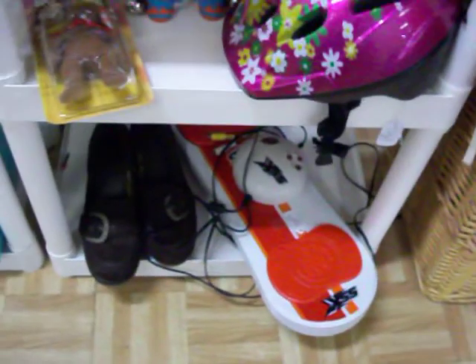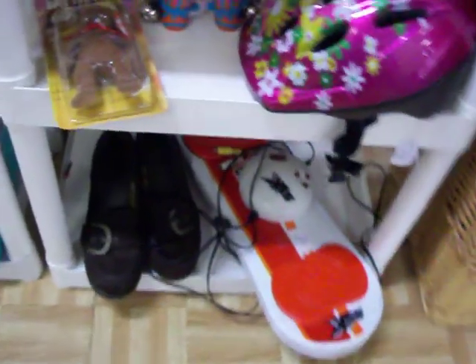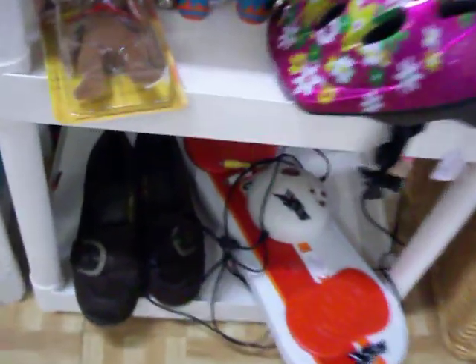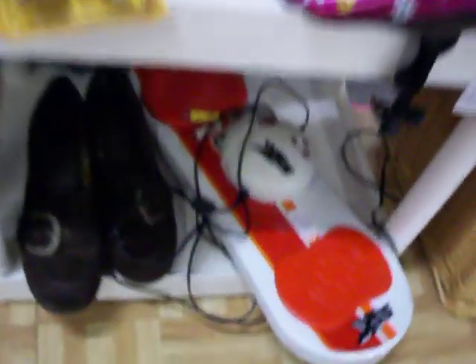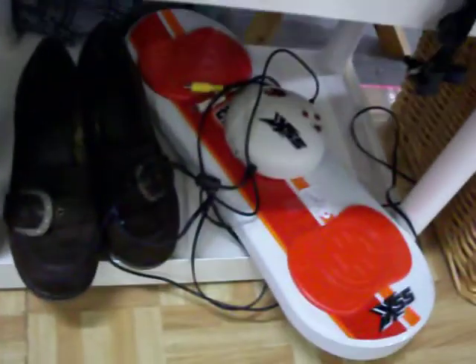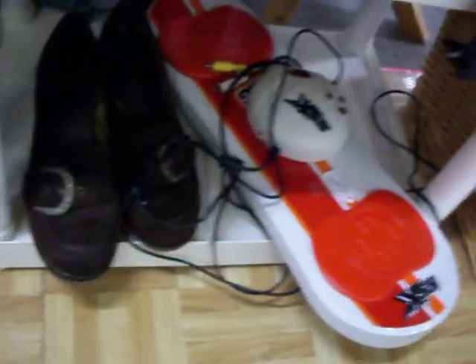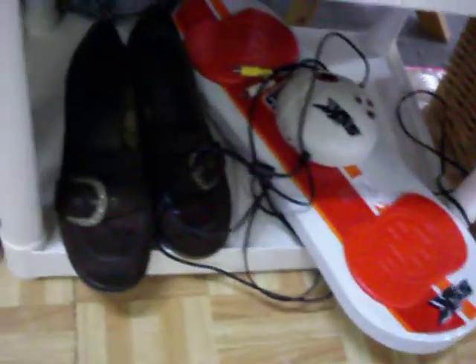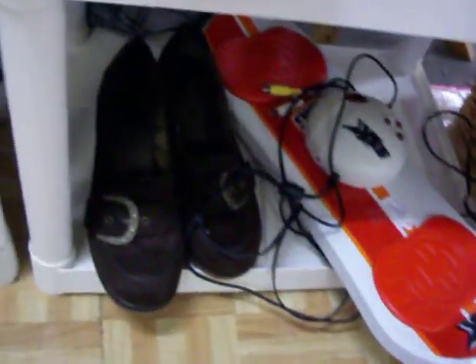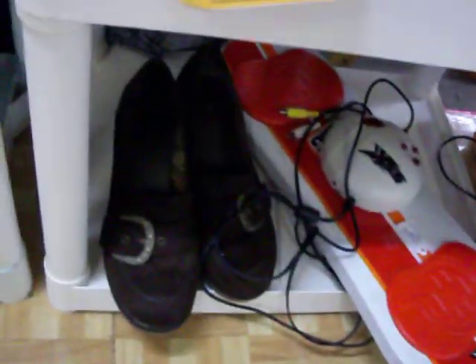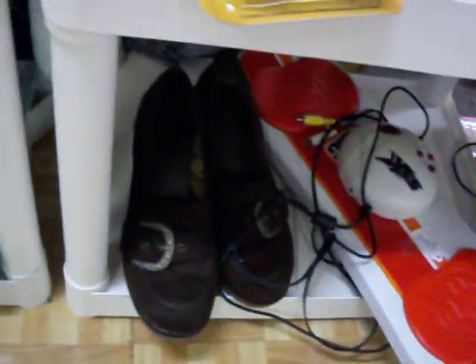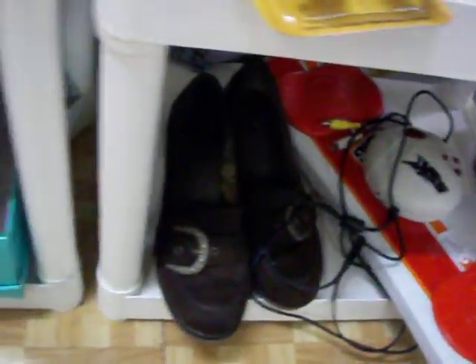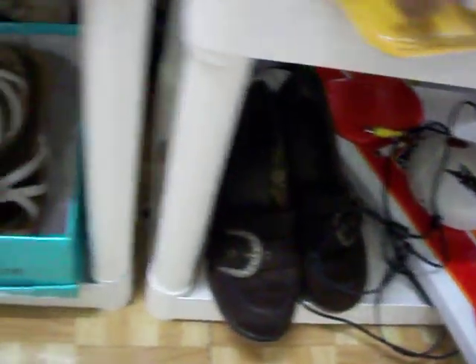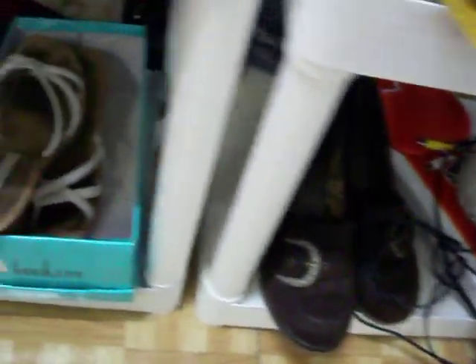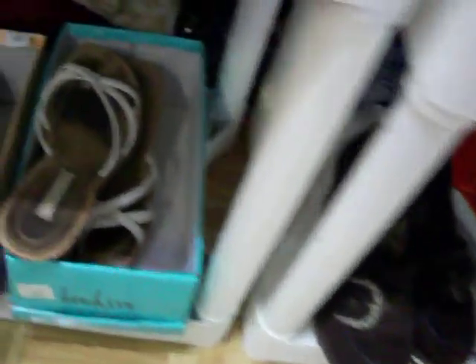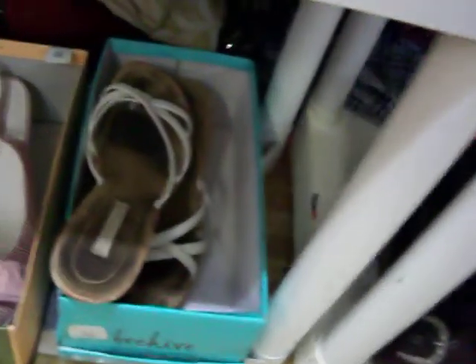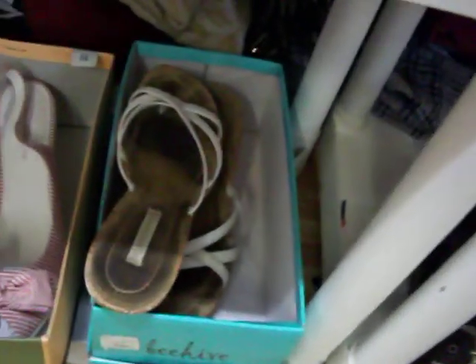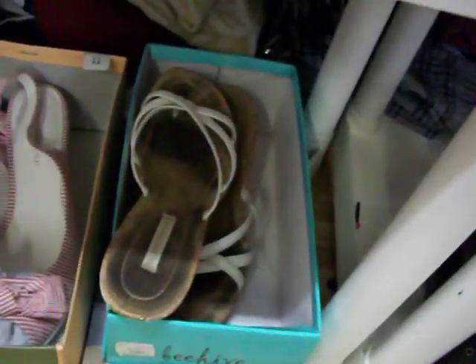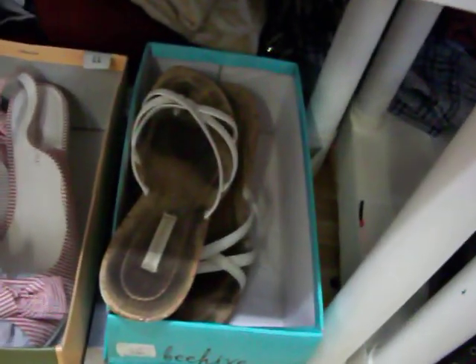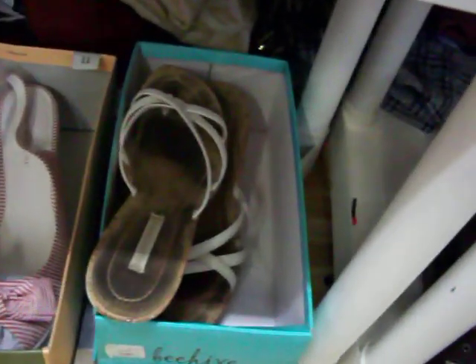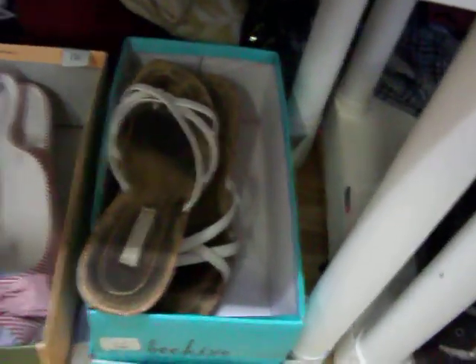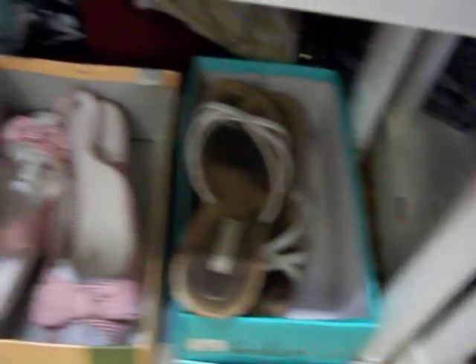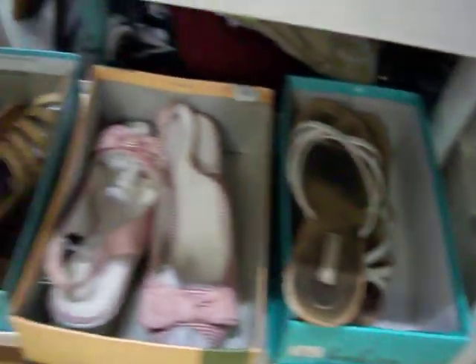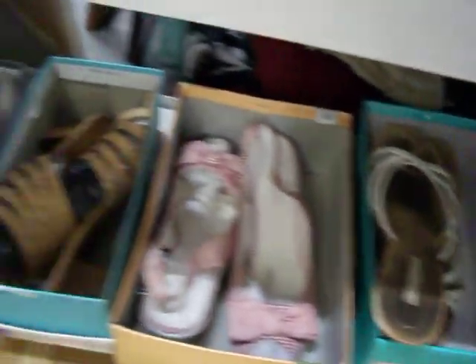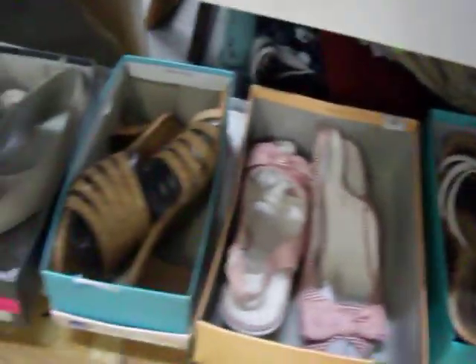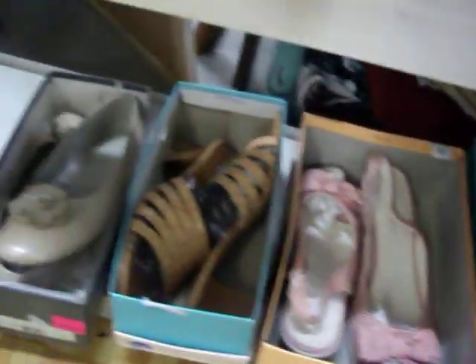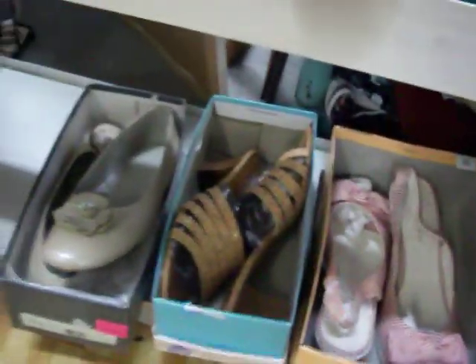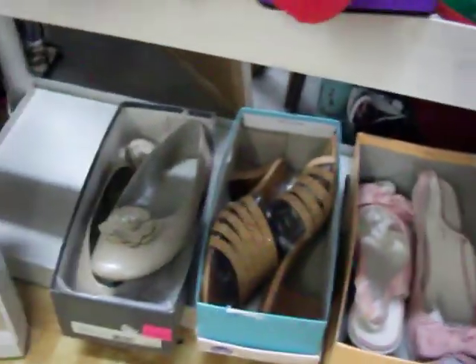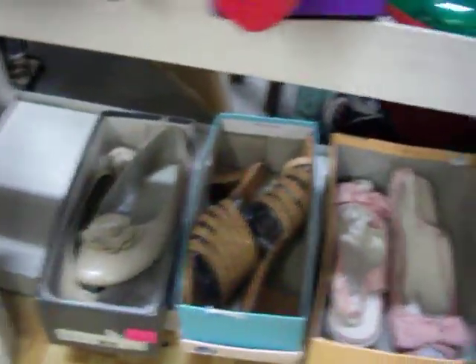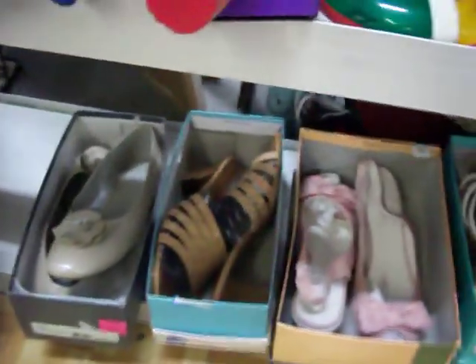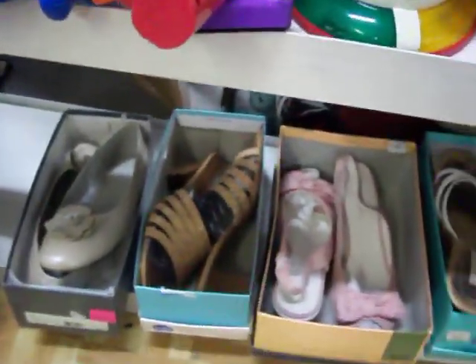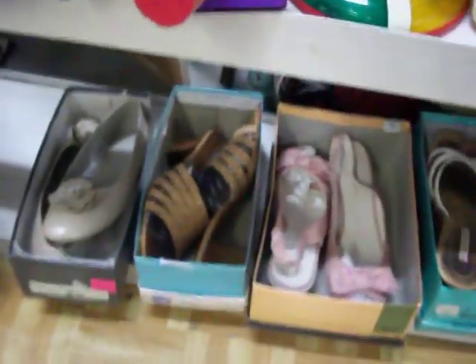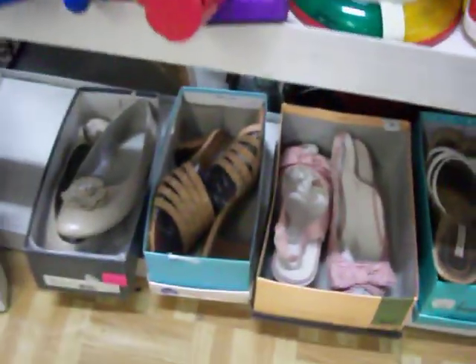Got some real nice women's shoes here. That's a size 9.5, that one's a size 9, and the other three here are size 11s.